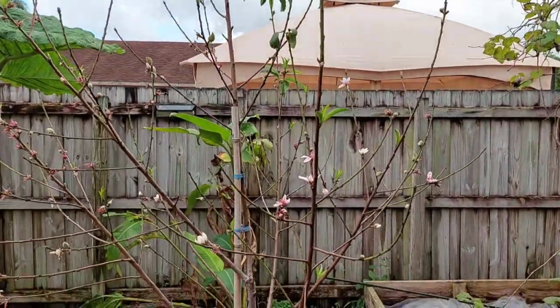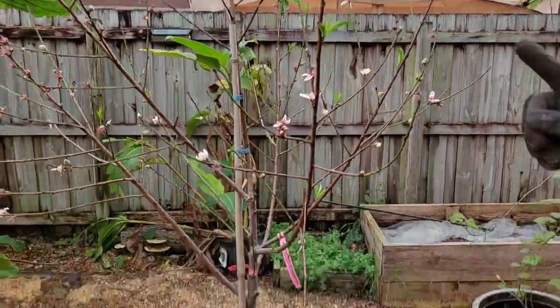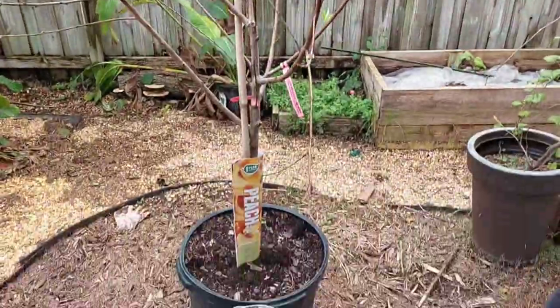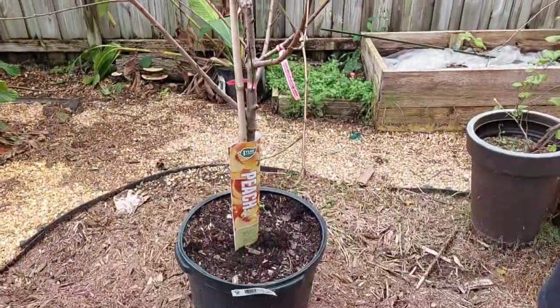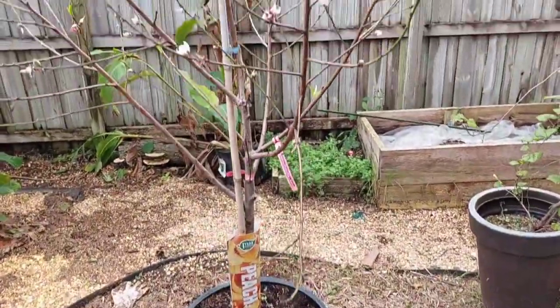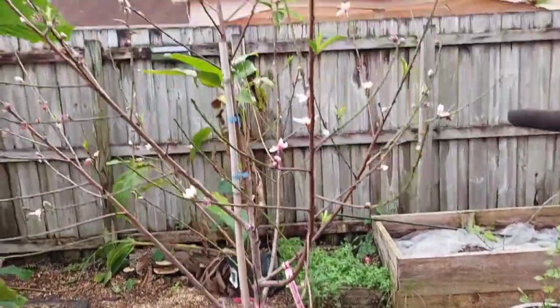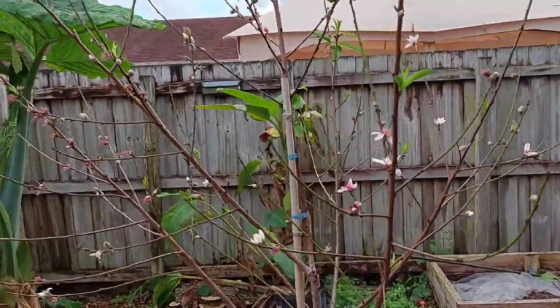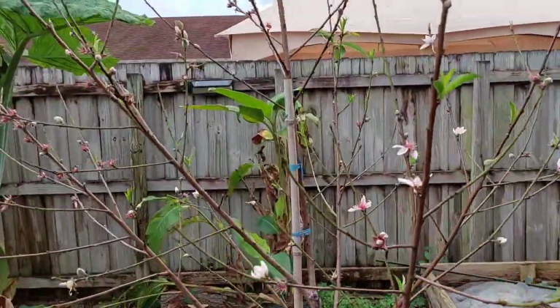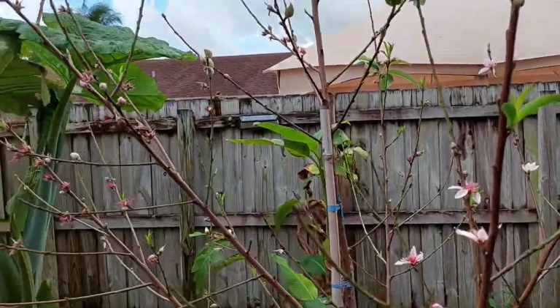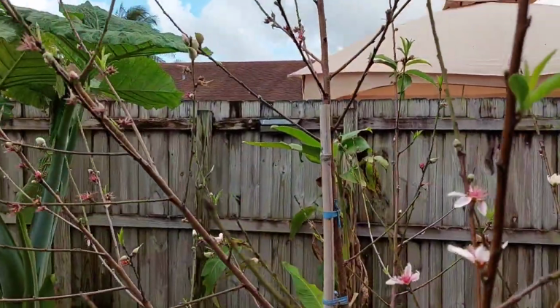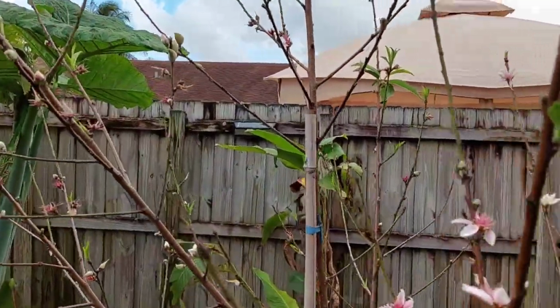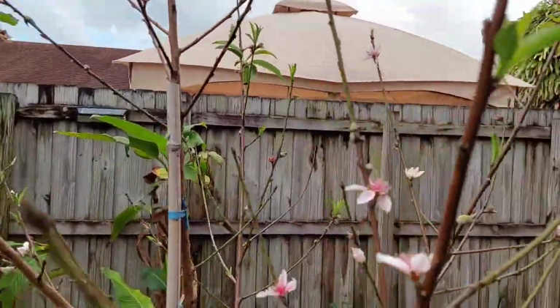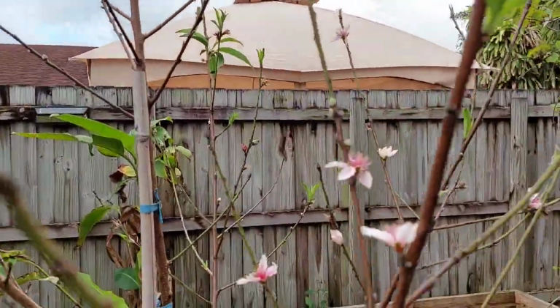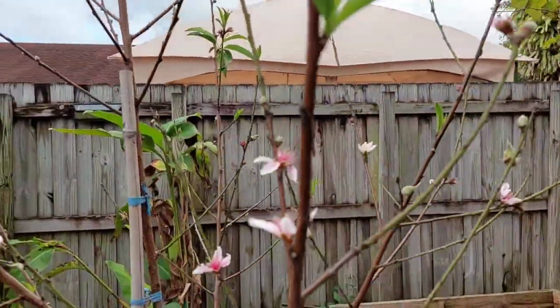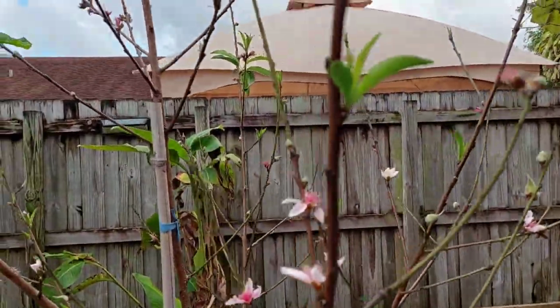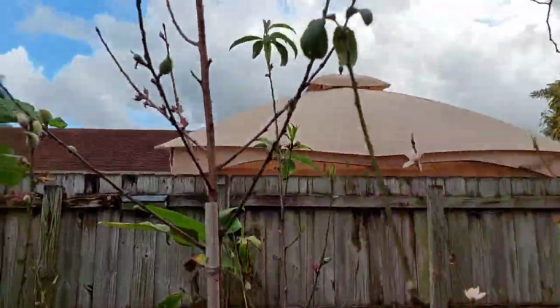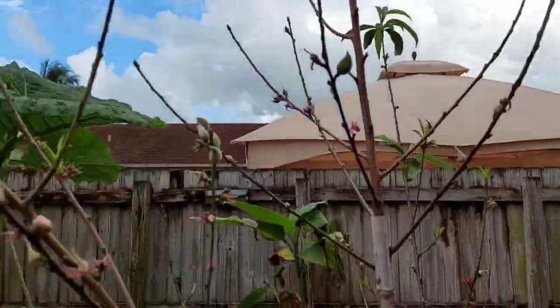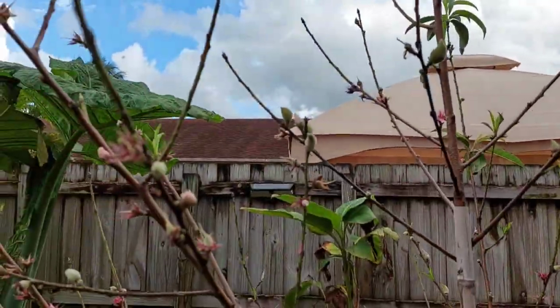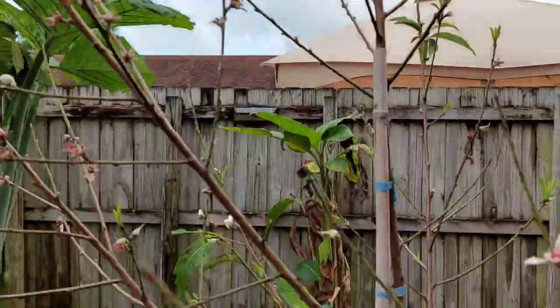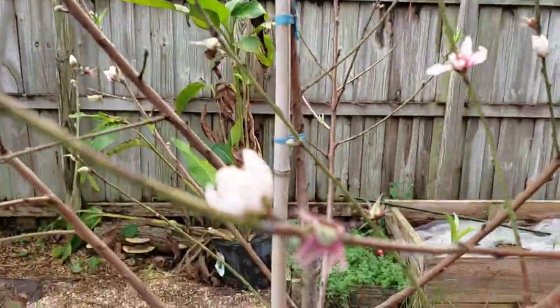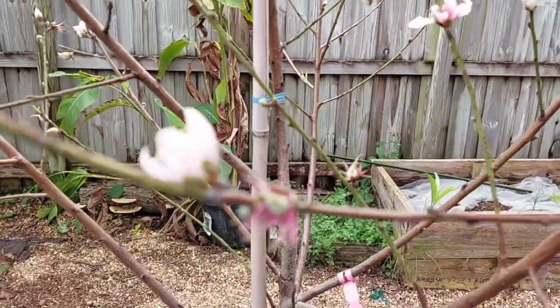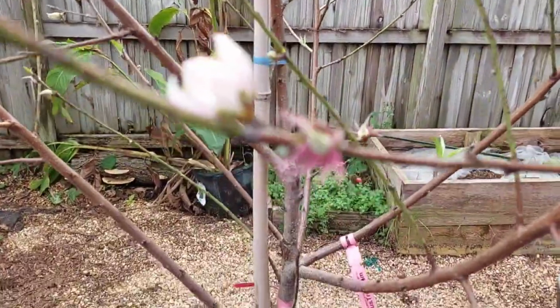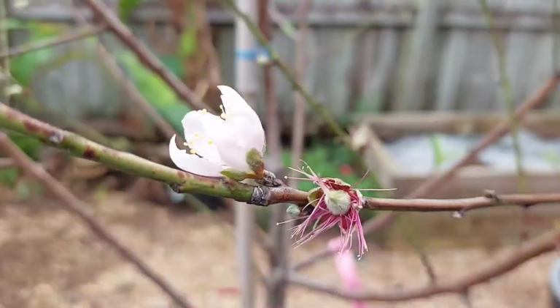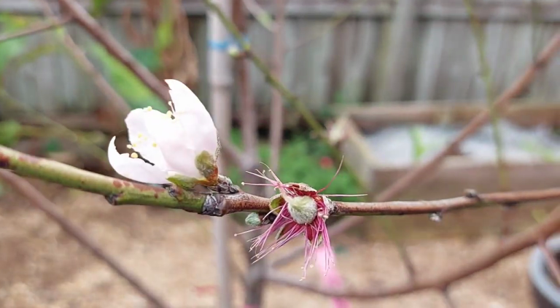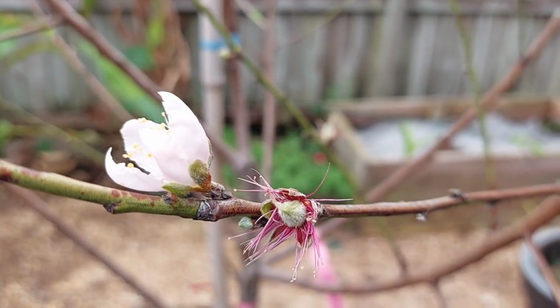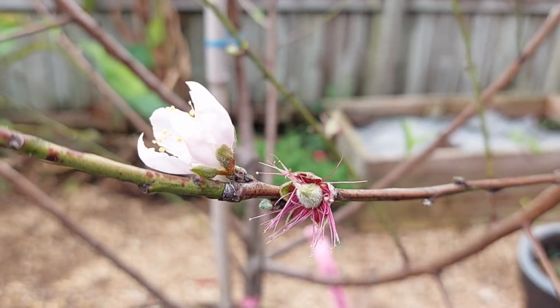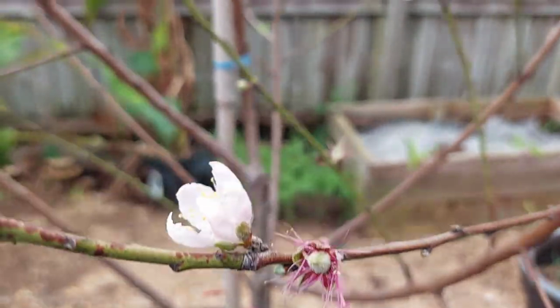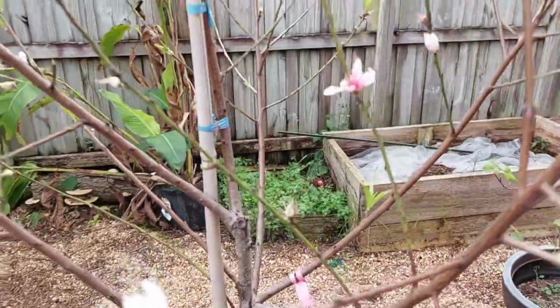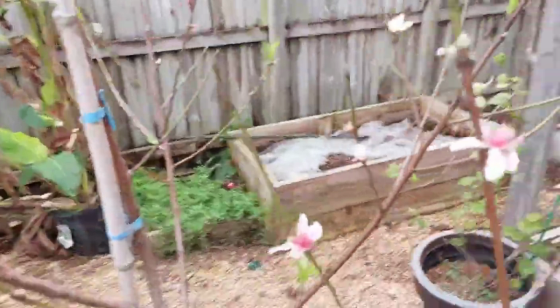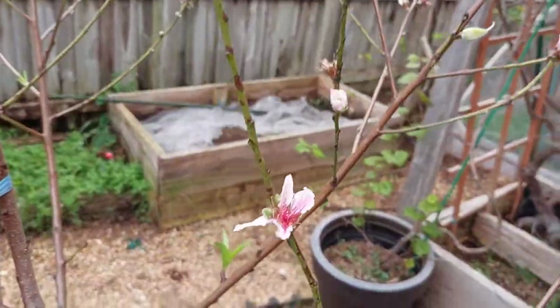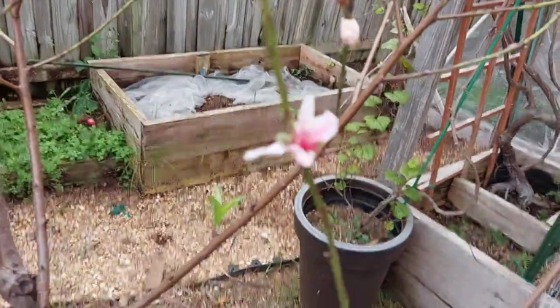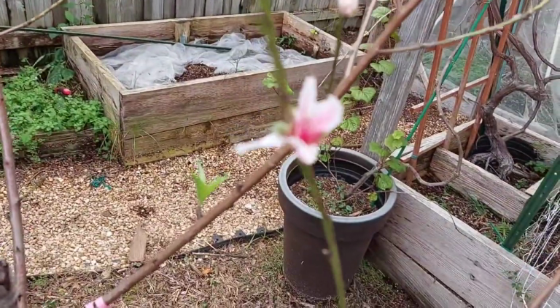We got us a peach tree now! And it definitely grows in our zone. As you can see, we have some flowers — little flowers growing.